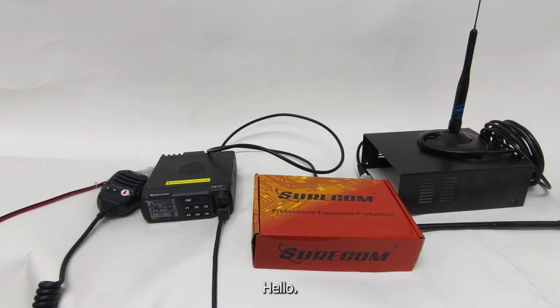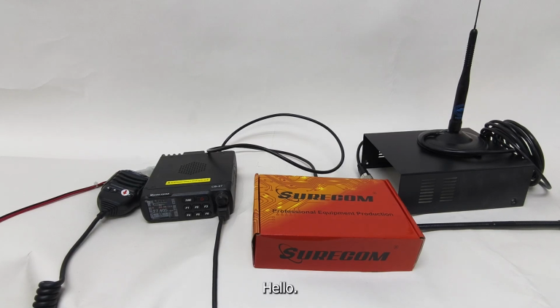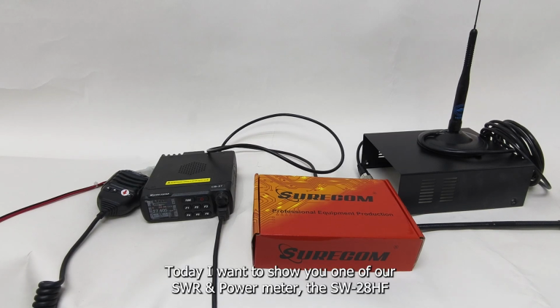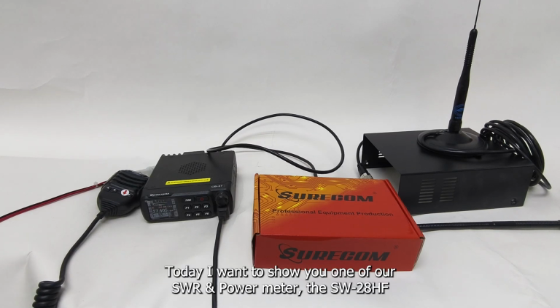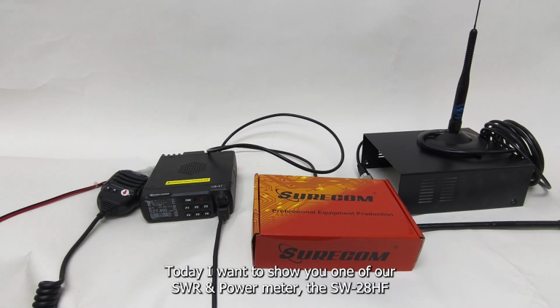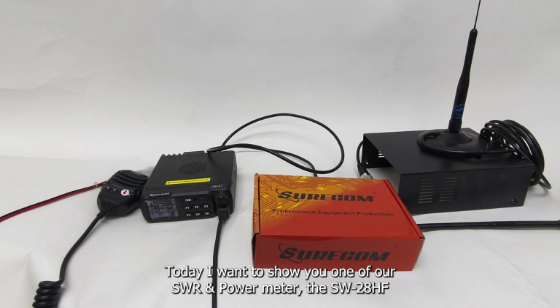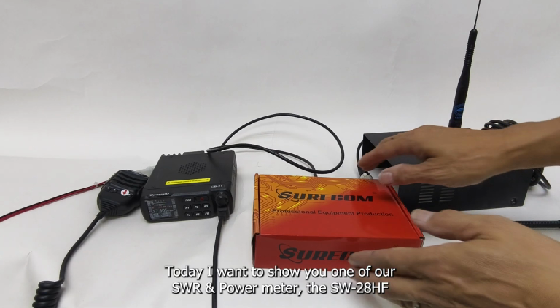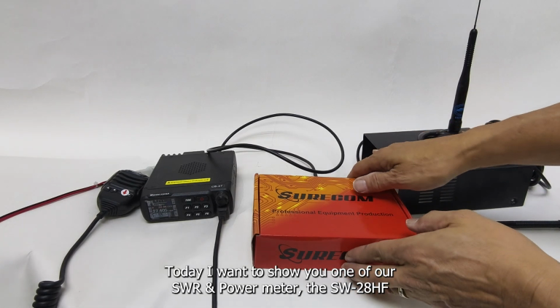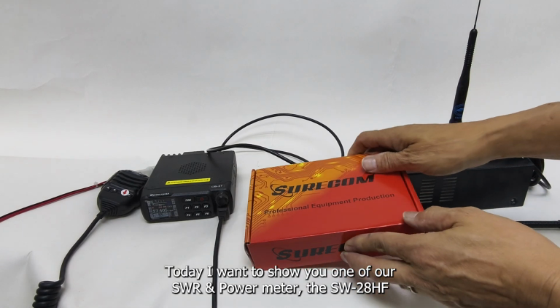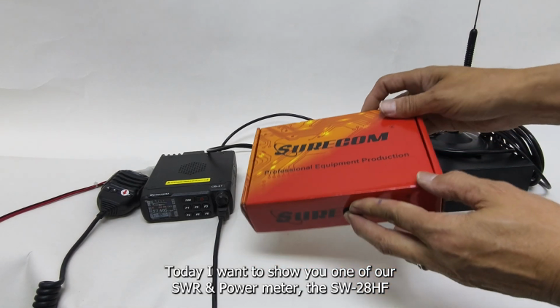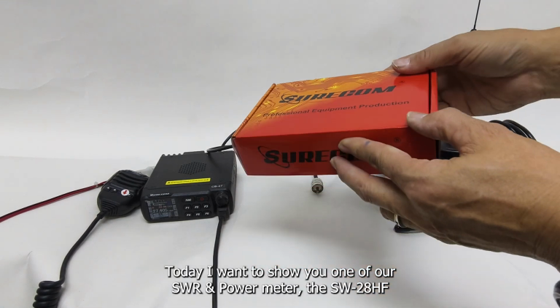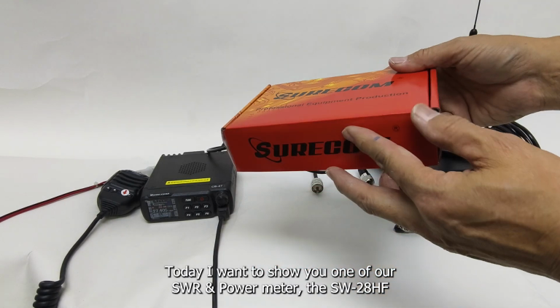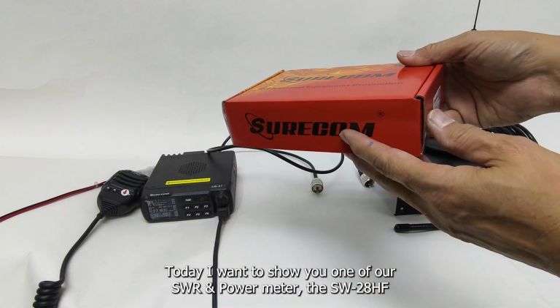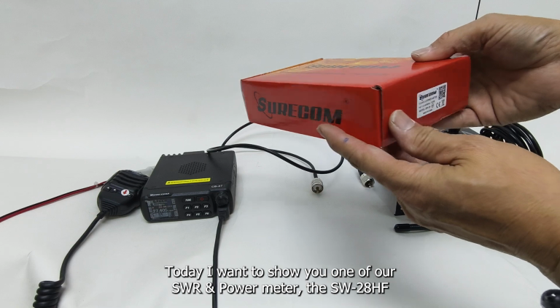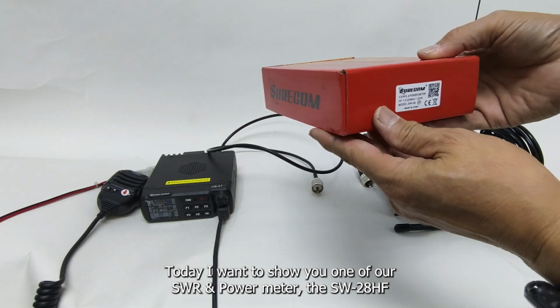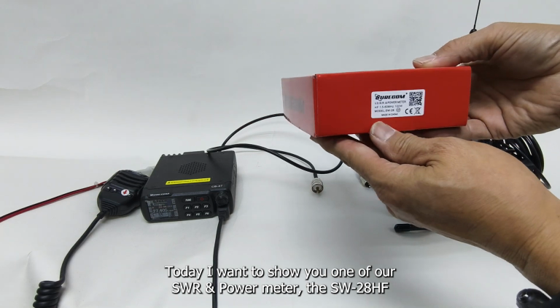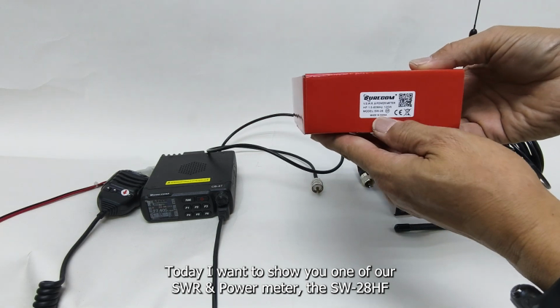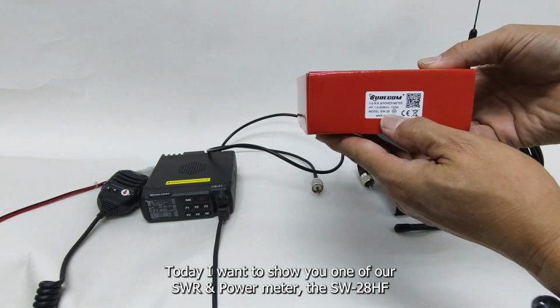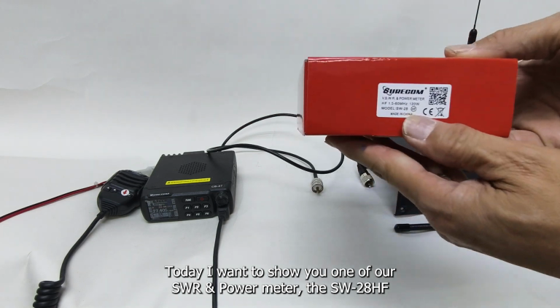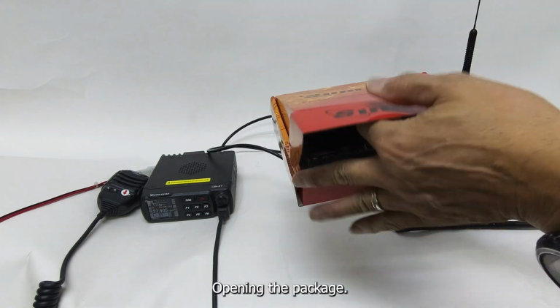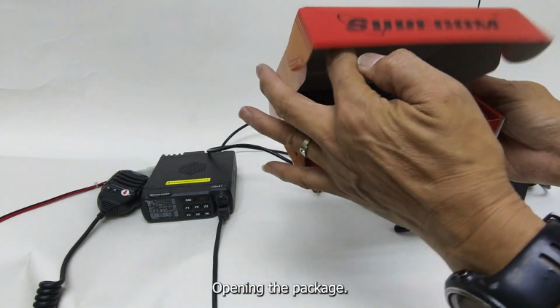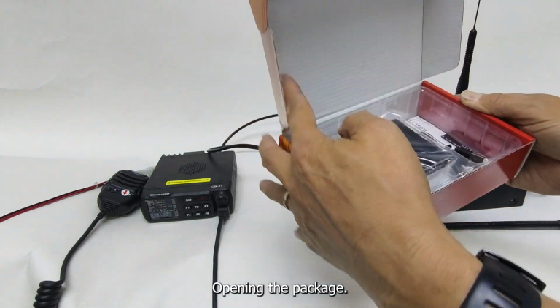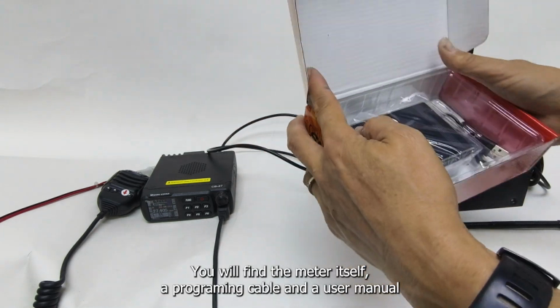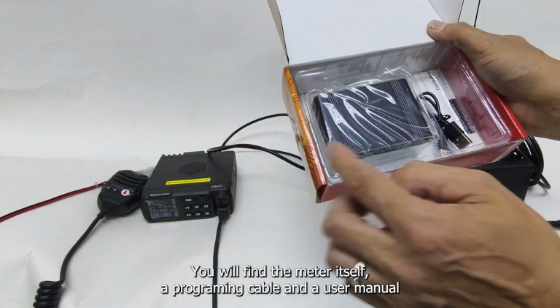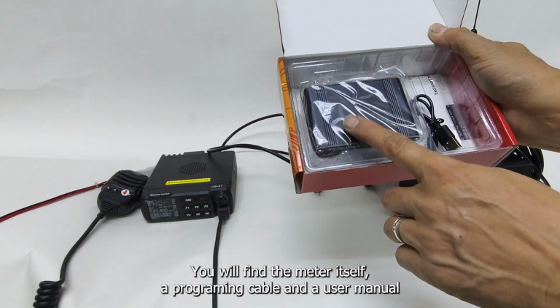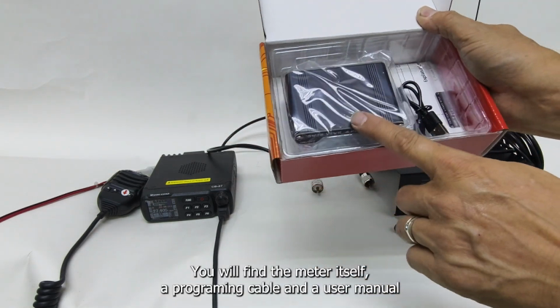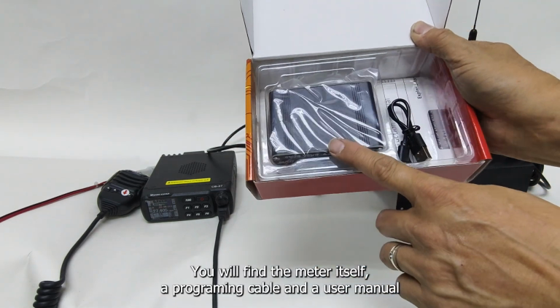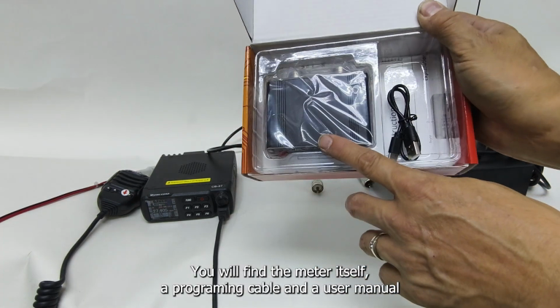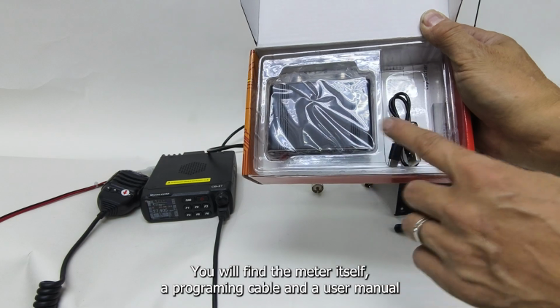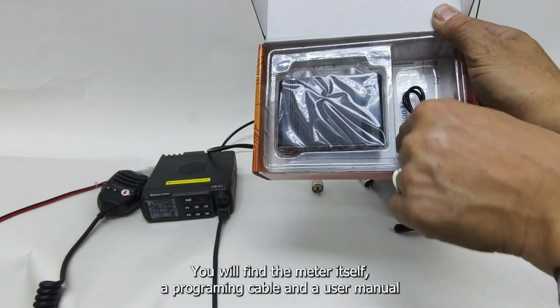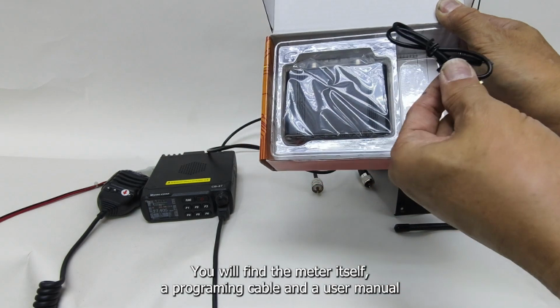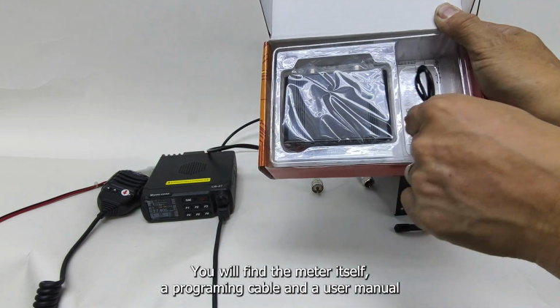Hello, today I want to show you one of our SWR and power meters, the SW28HF. Opening the package, you will find the meter itself, a programming cable, and a user manual.